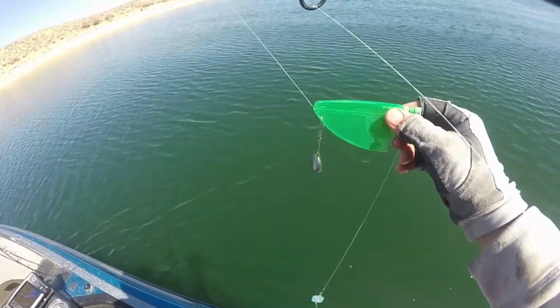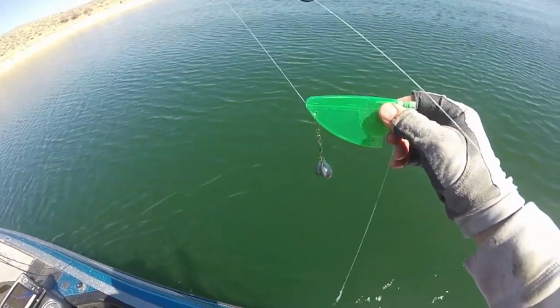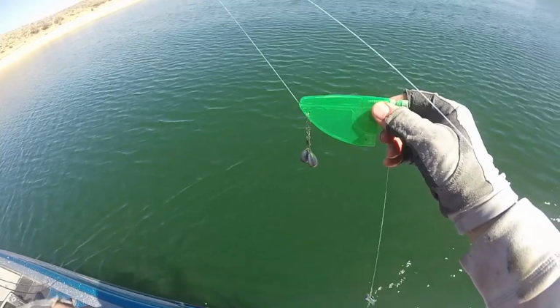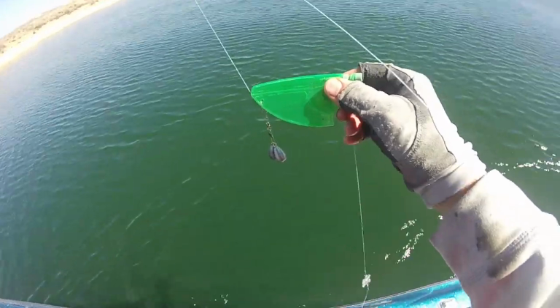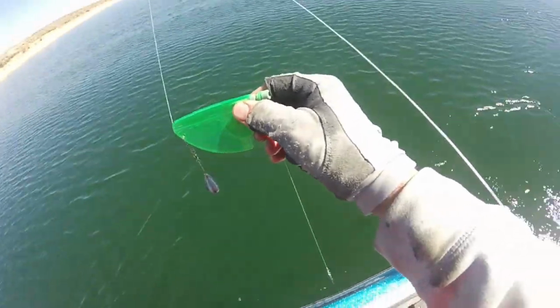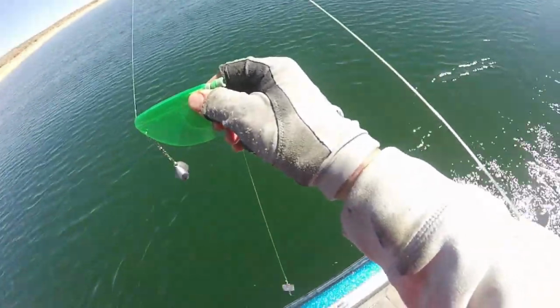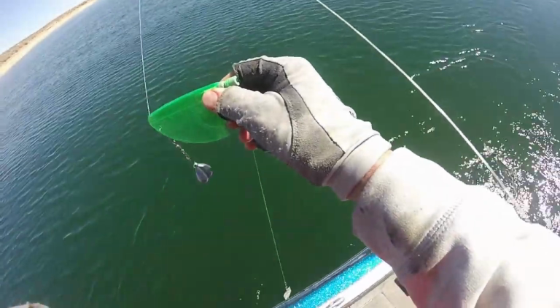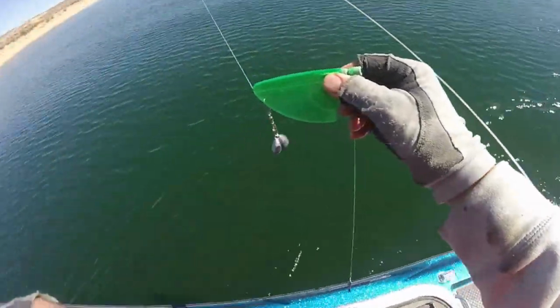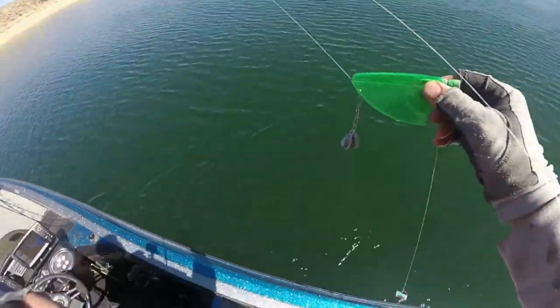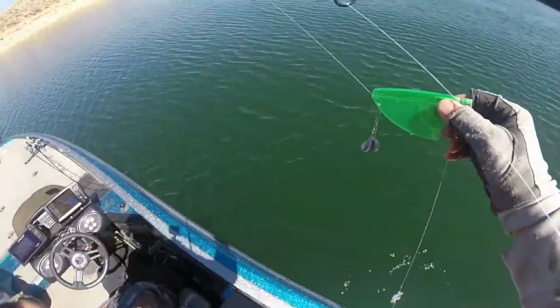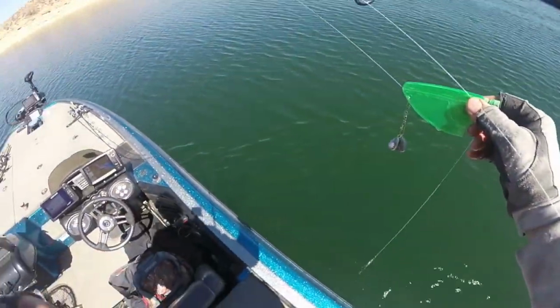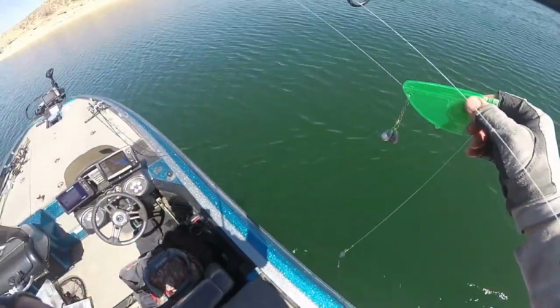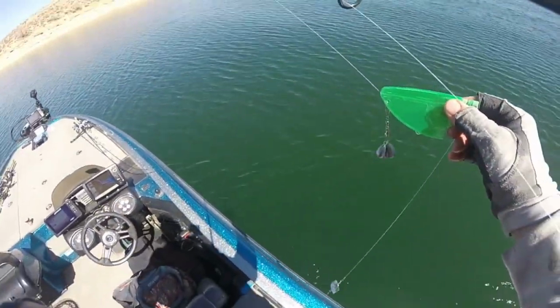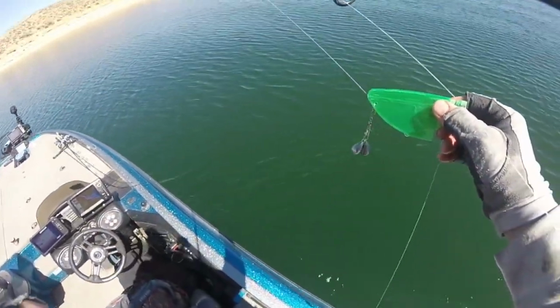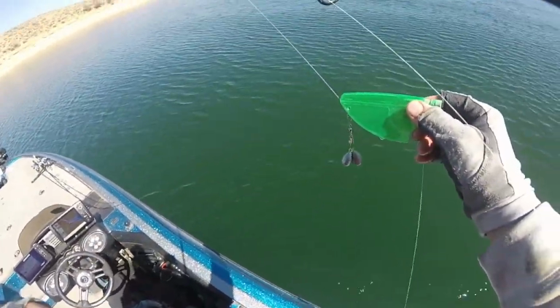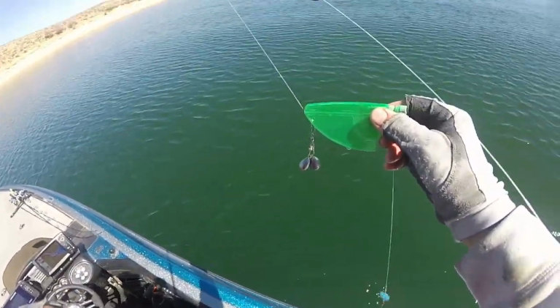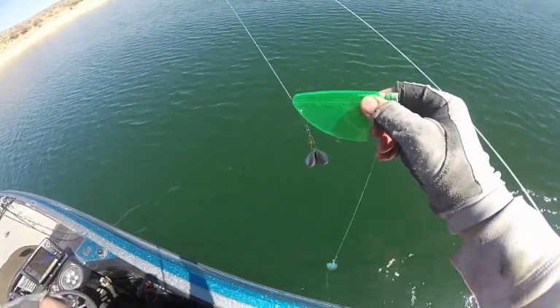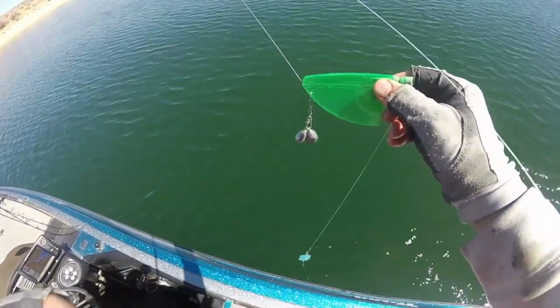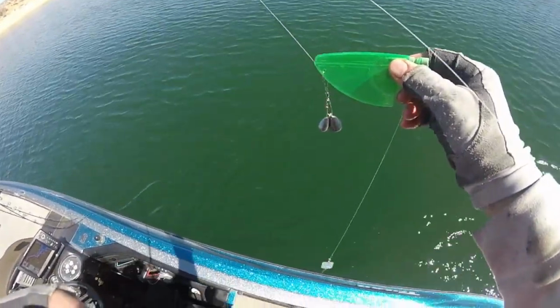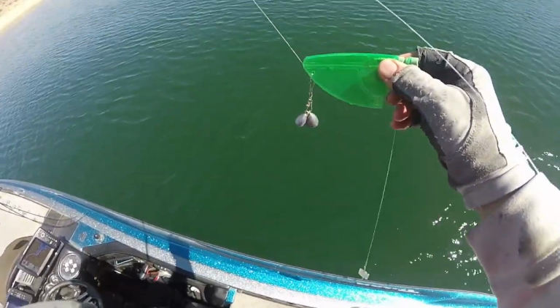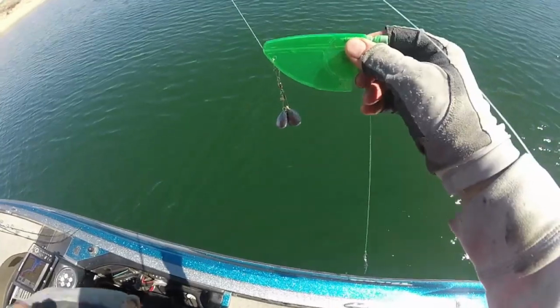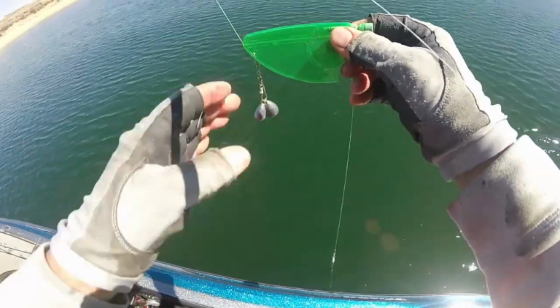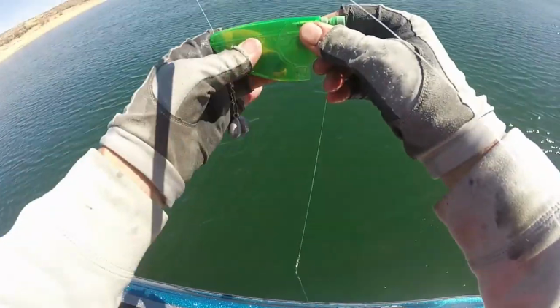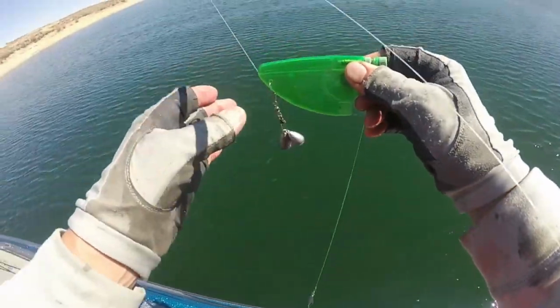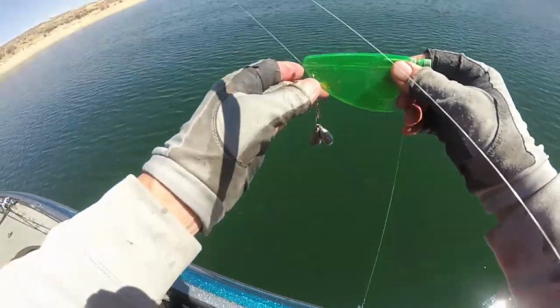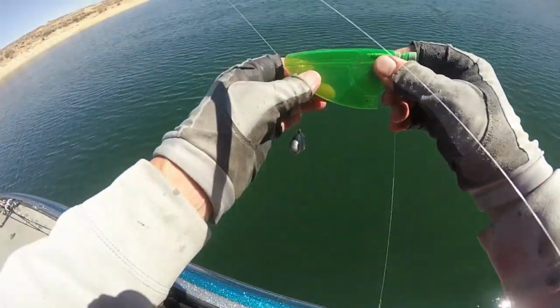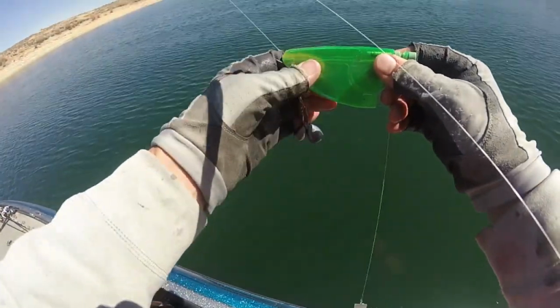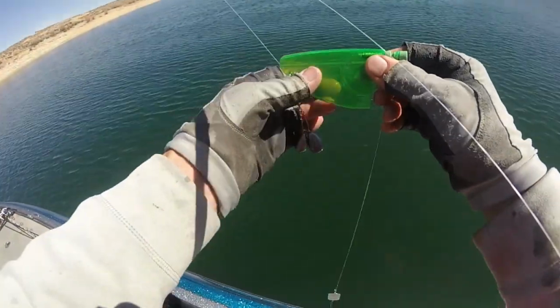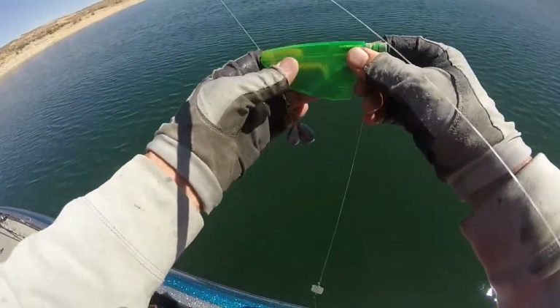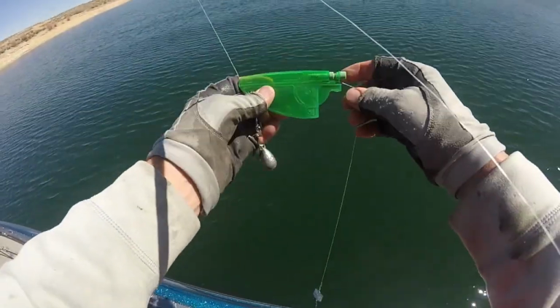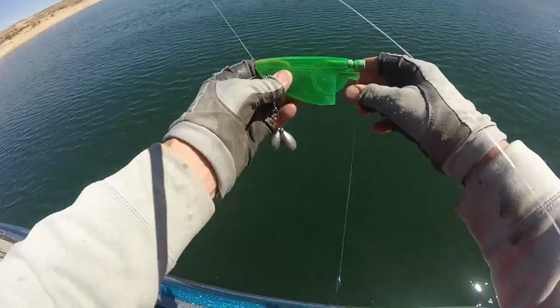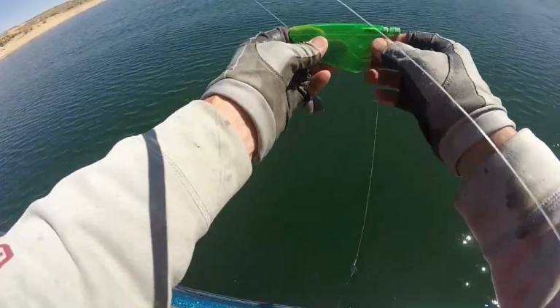I'm trying to turn. Got one line out still, but I'm trying to turn so it'll just take me a second. There we go — that should get me good for a second.